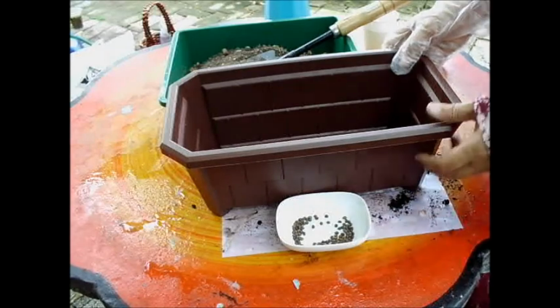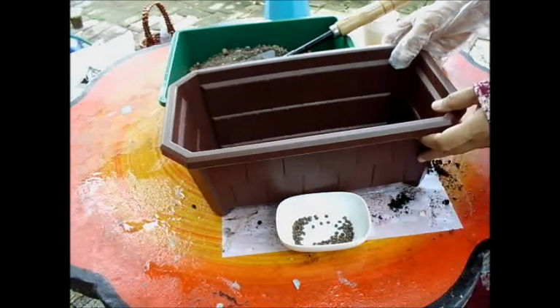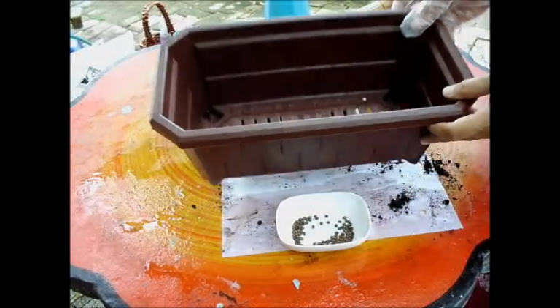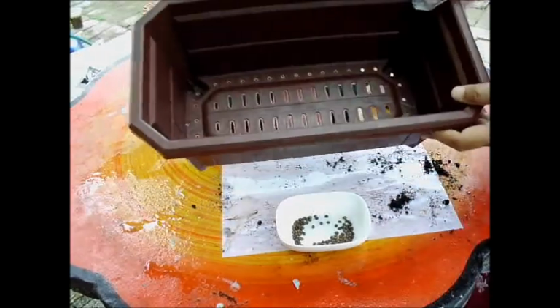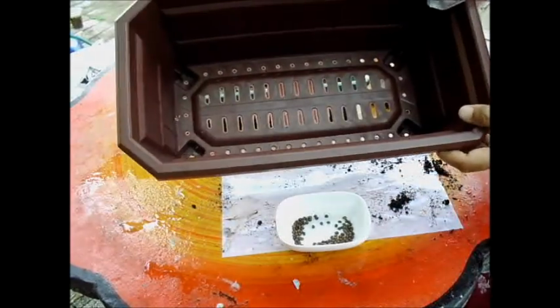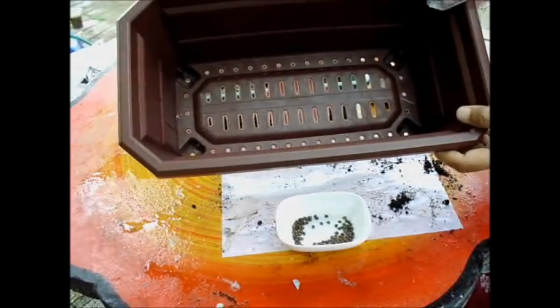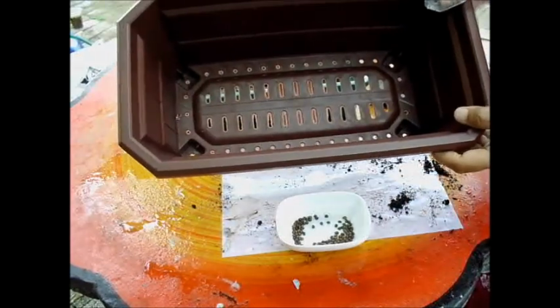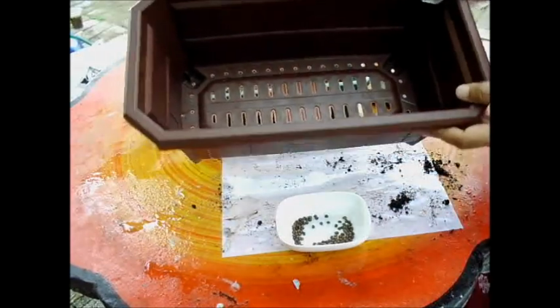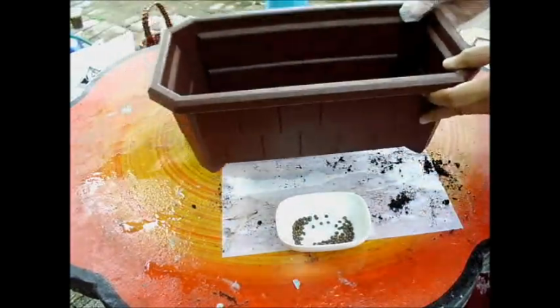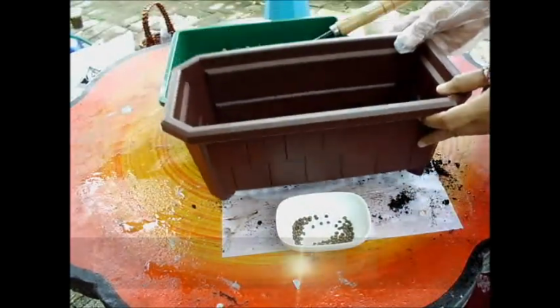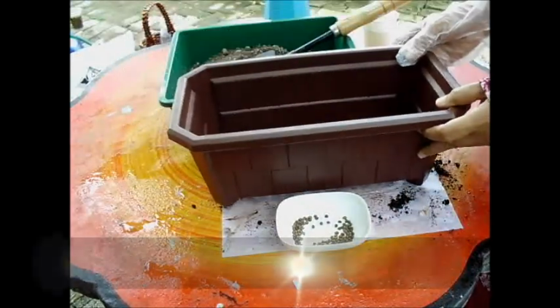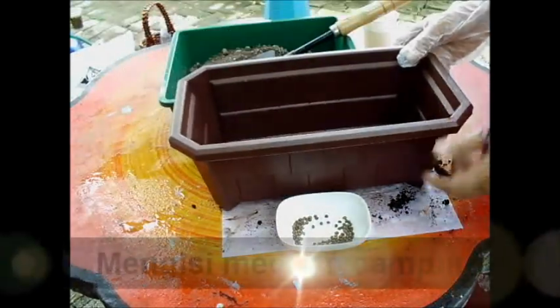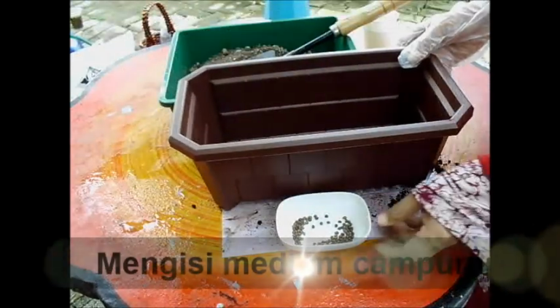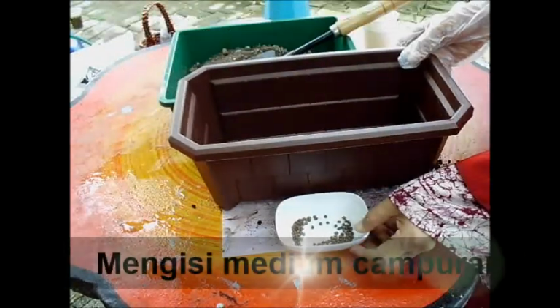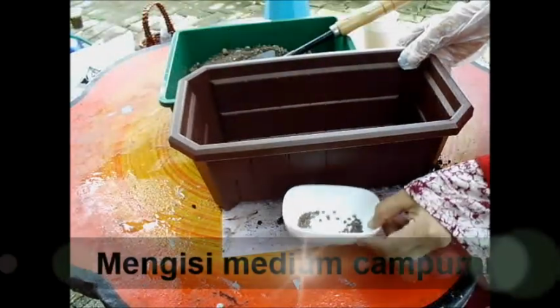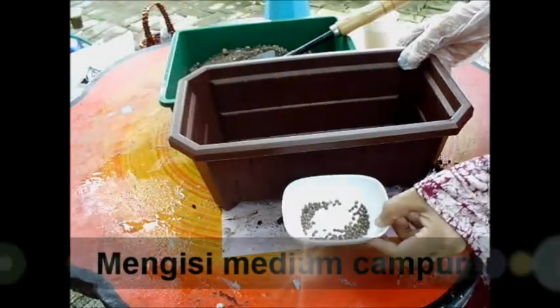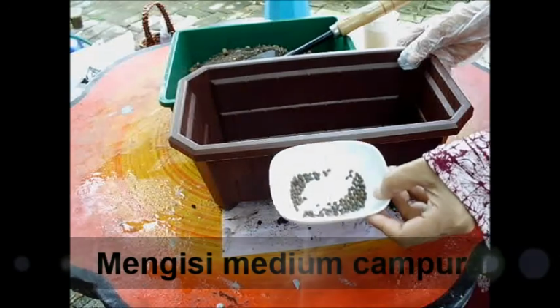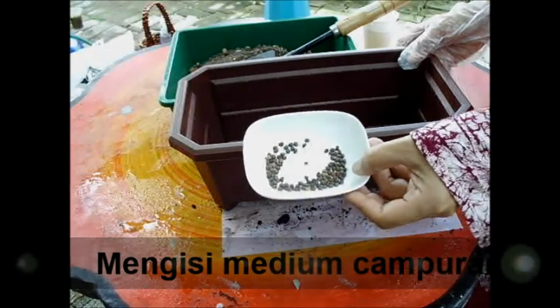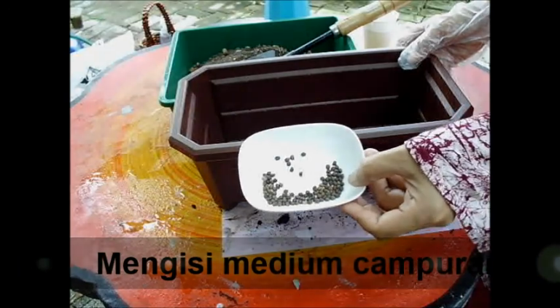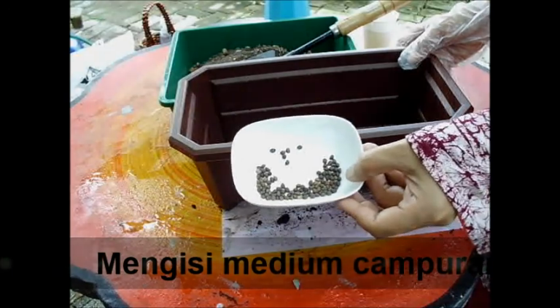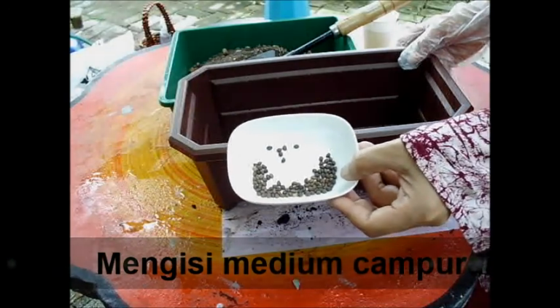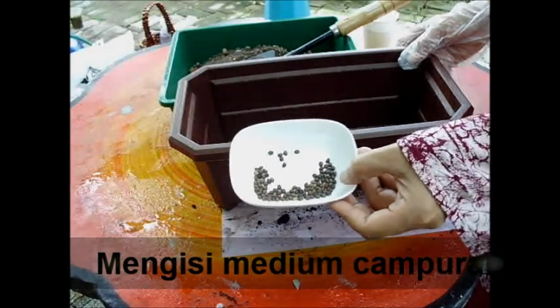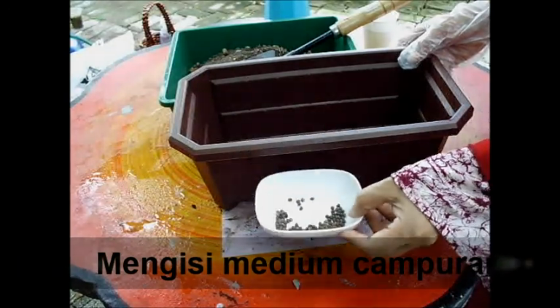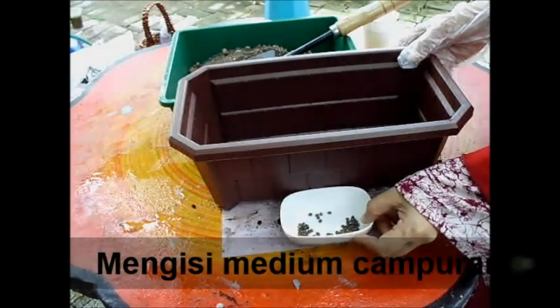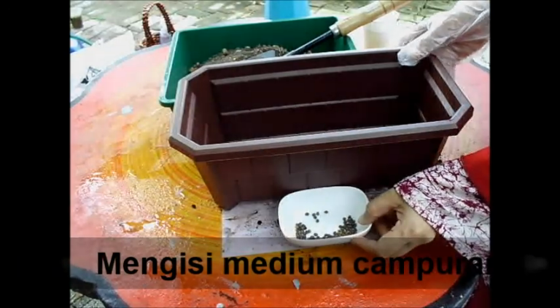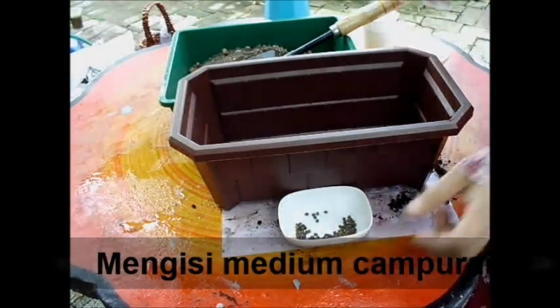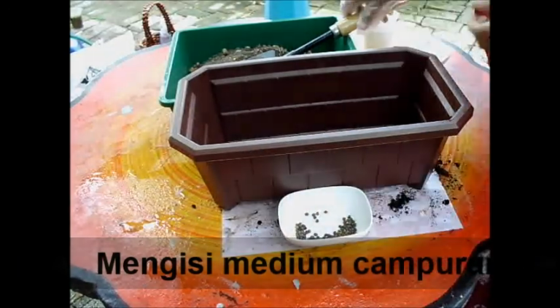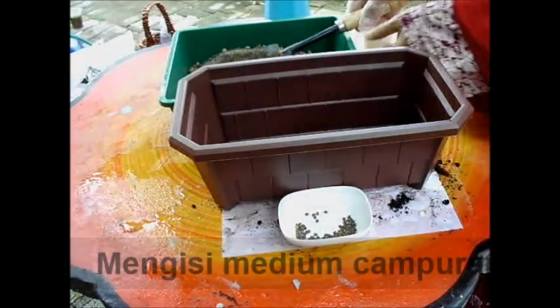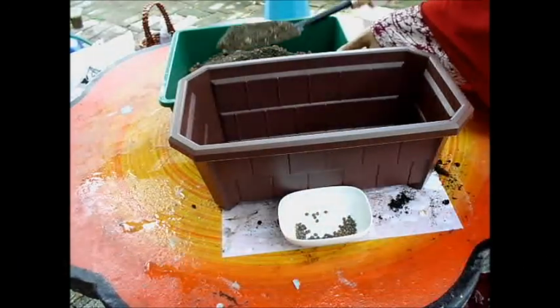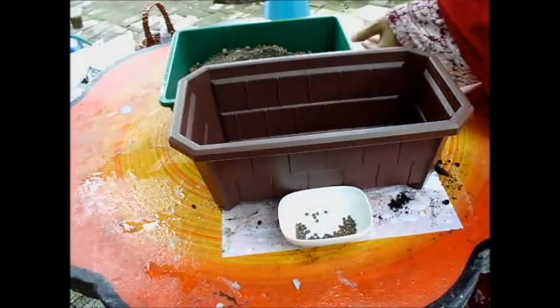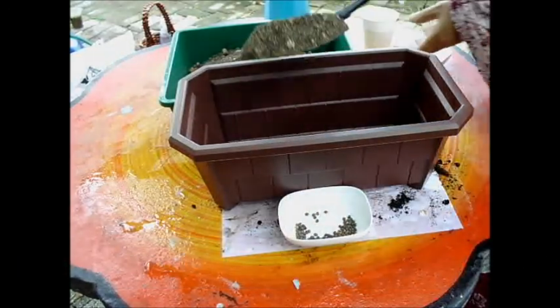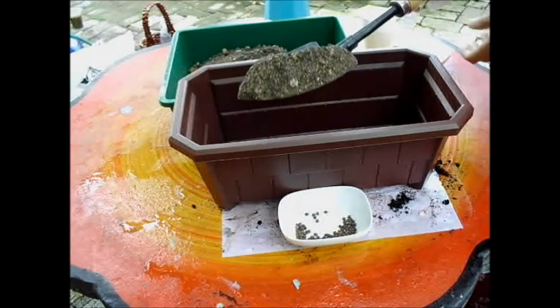Masukkan bekas semayan, biji benih kasar, medium campuran. (Insert the seedling tray, coarse seeds, and the mixed growing medium.)